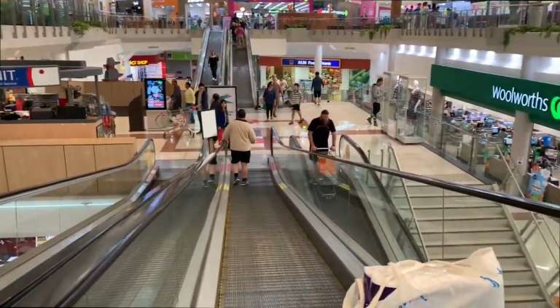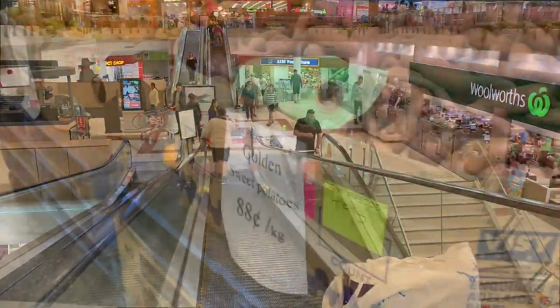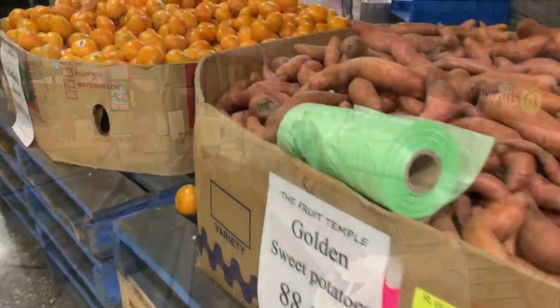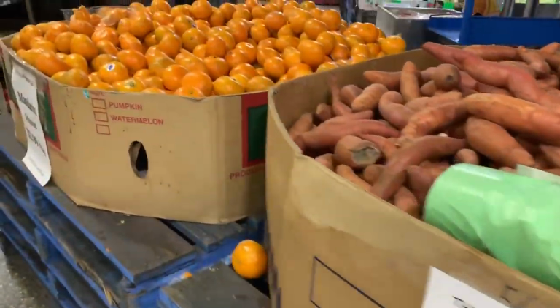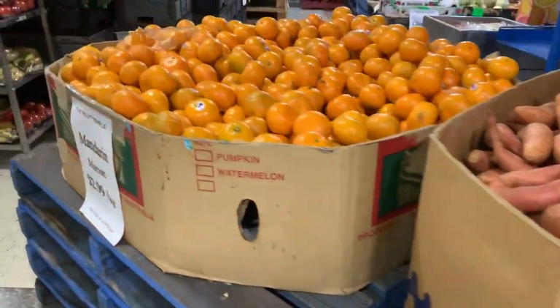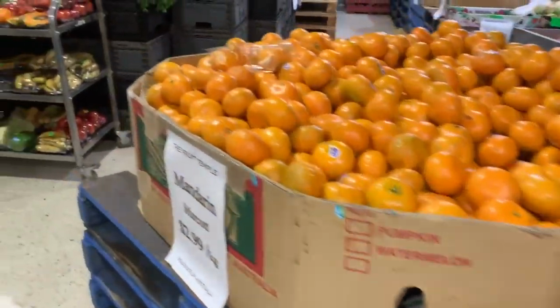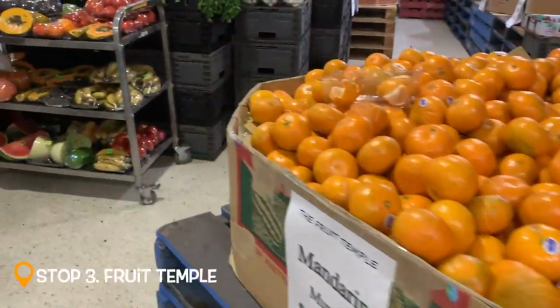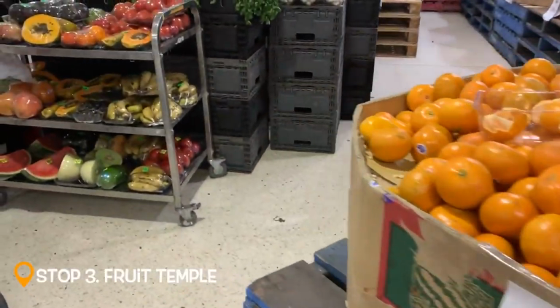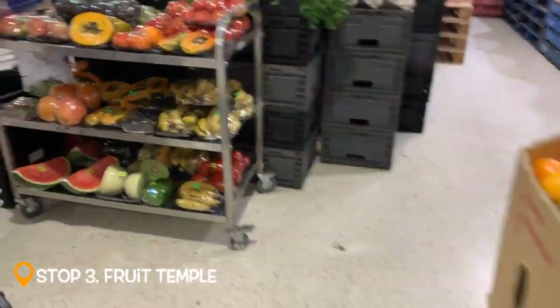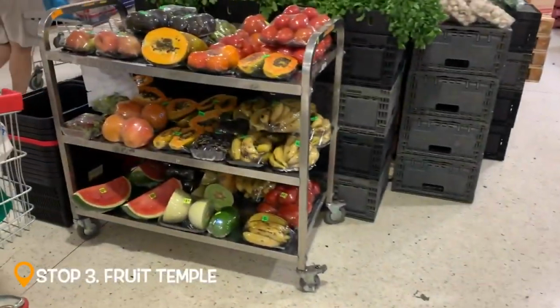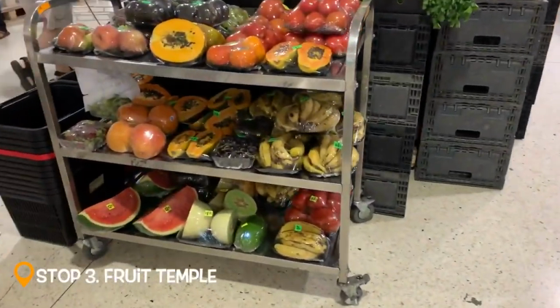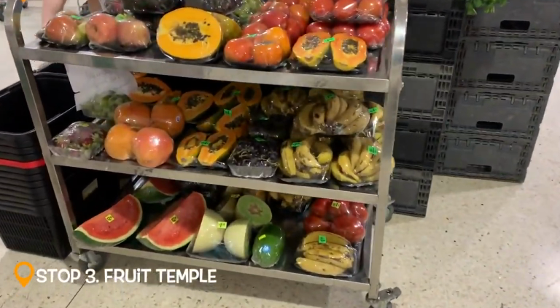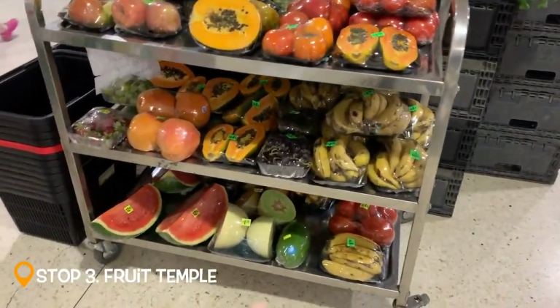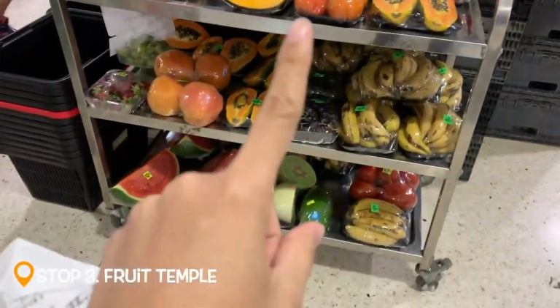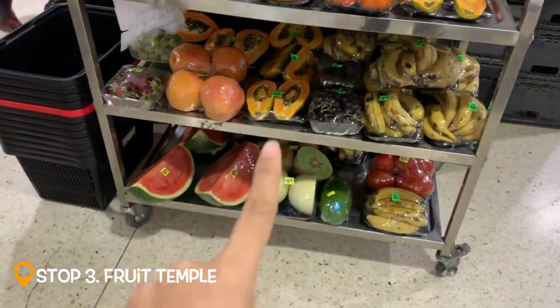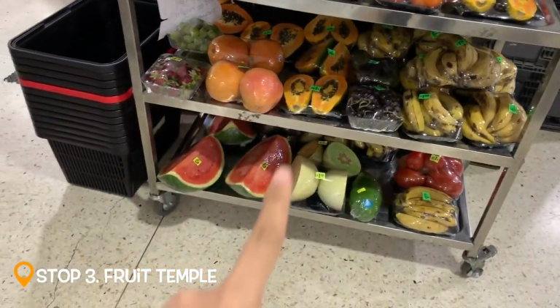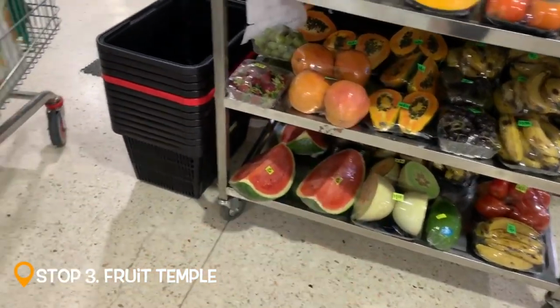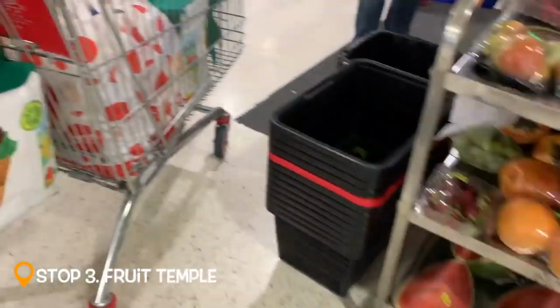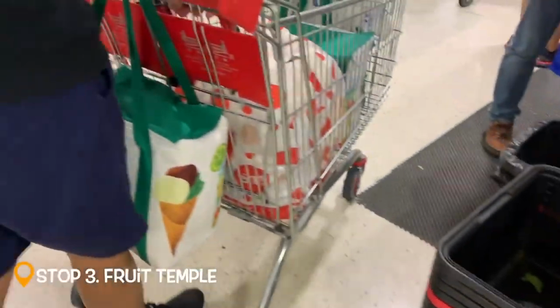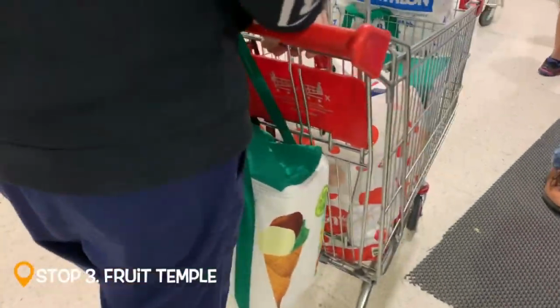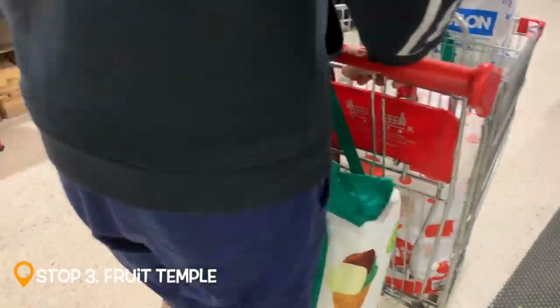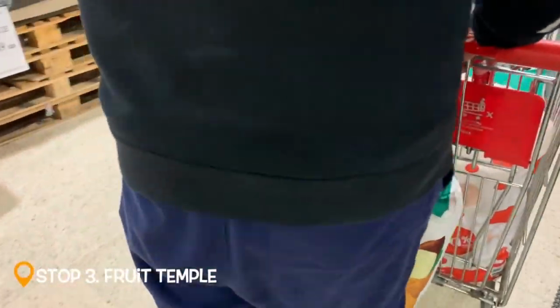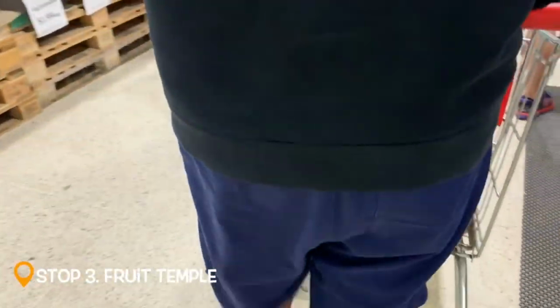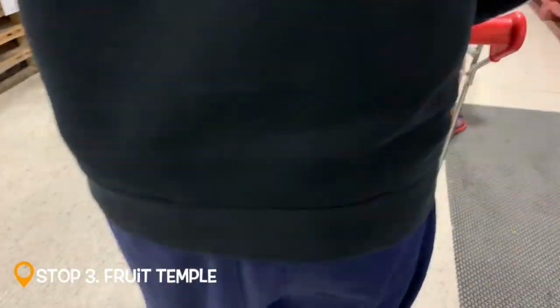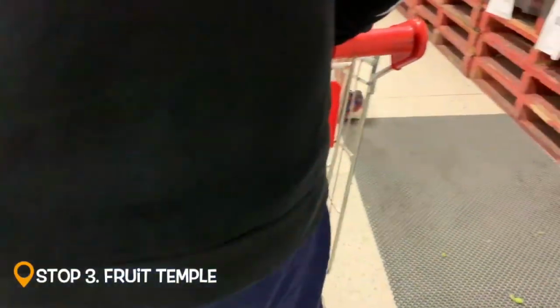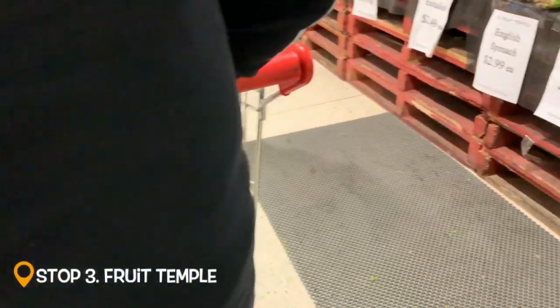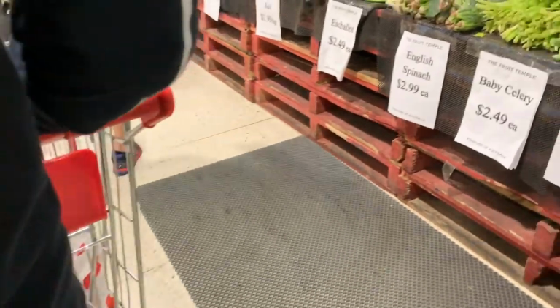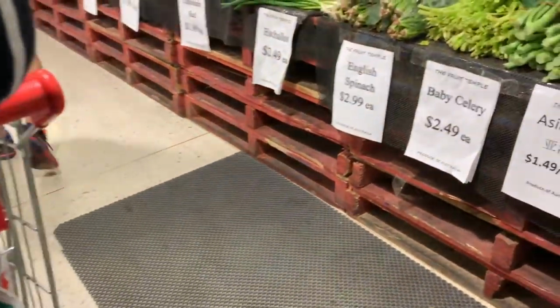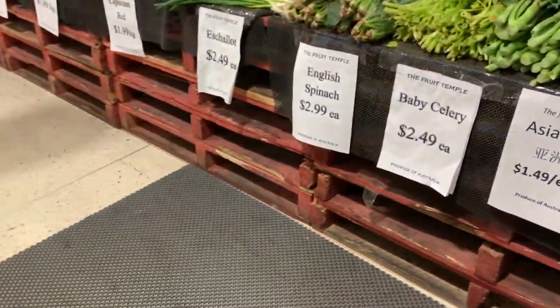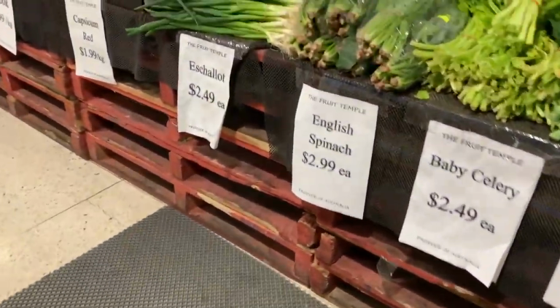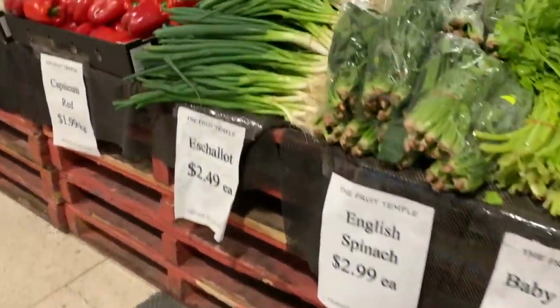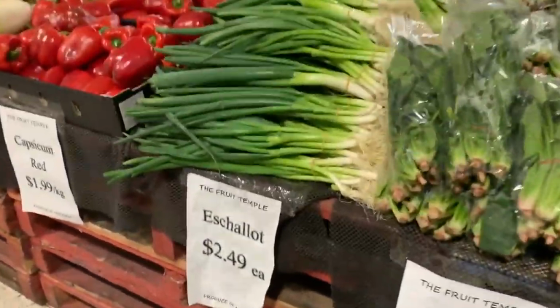So now we're heading to Woolies, Aldi, Reject Shop in the middle, and we'll go to the gulayan — or later.